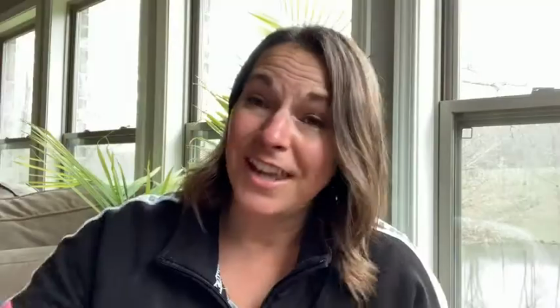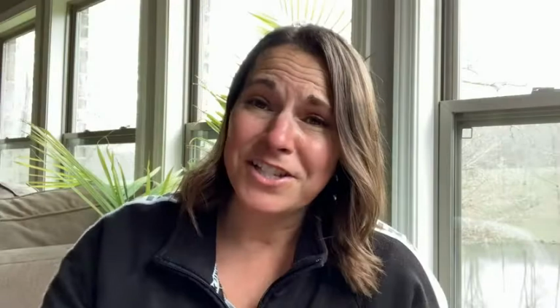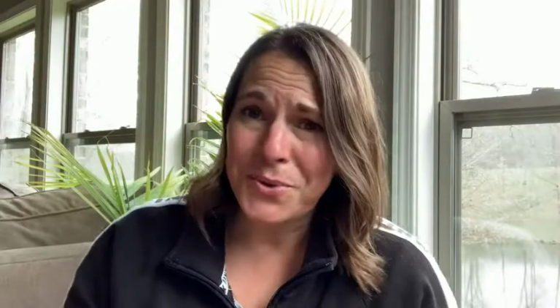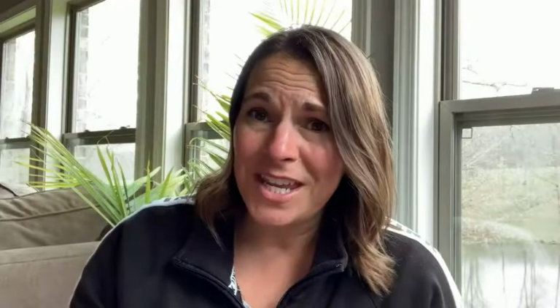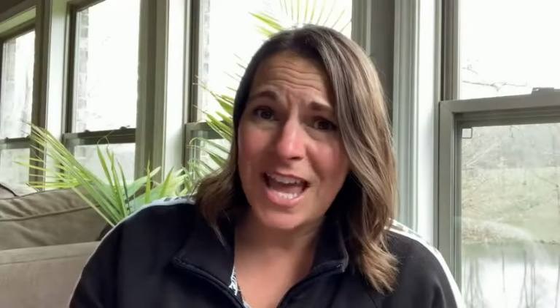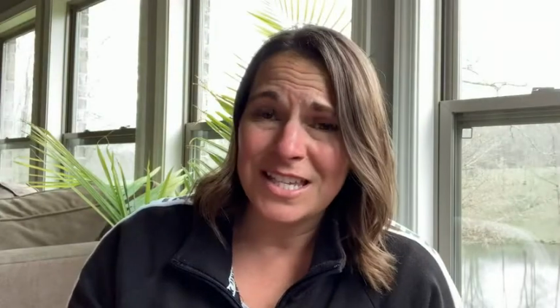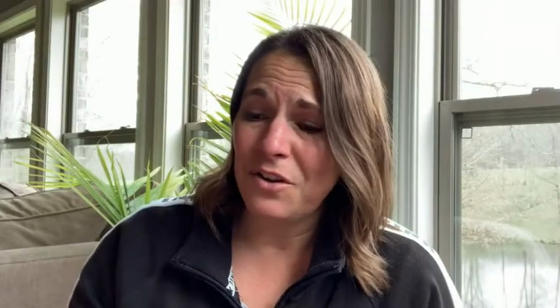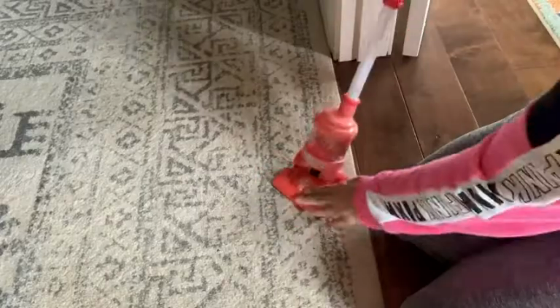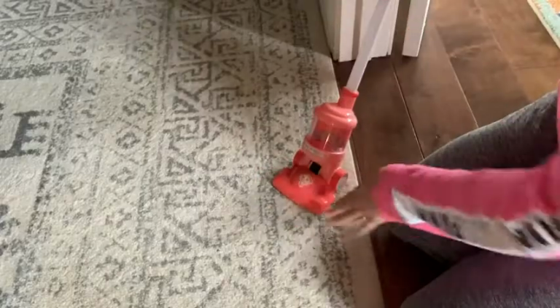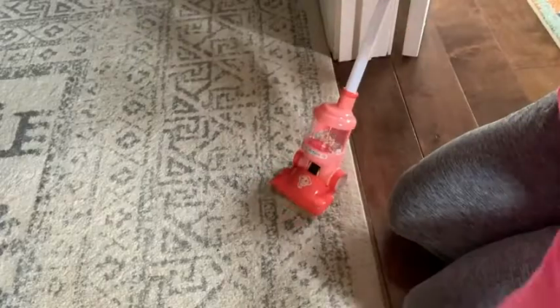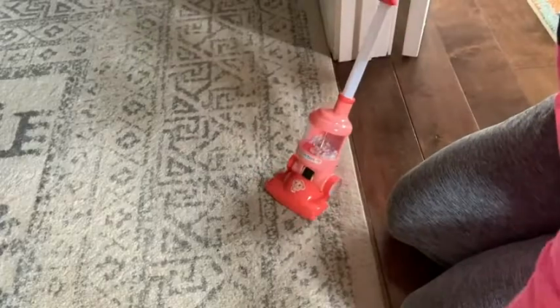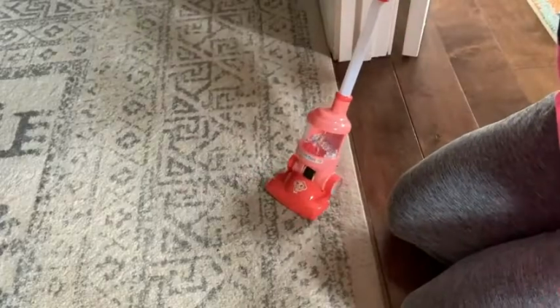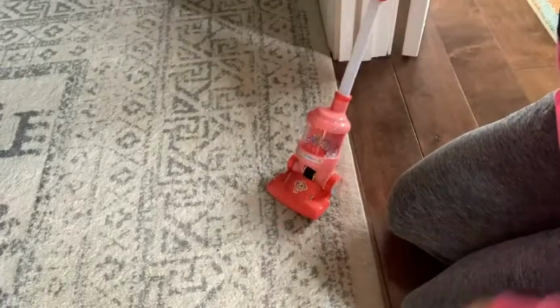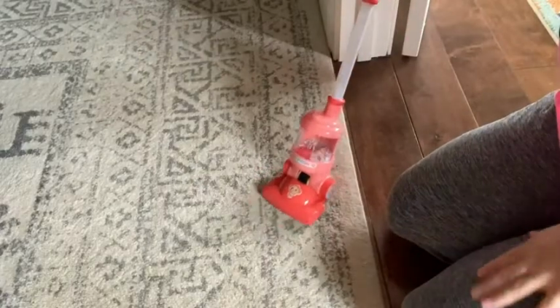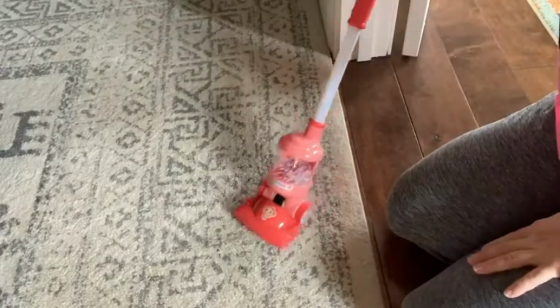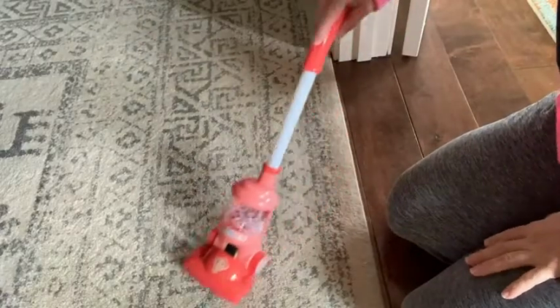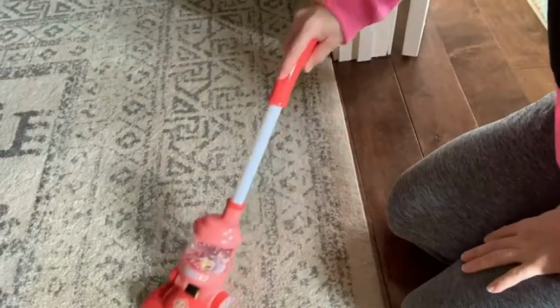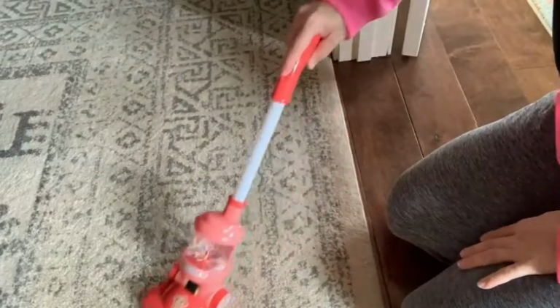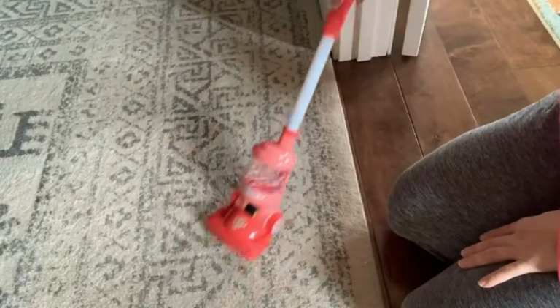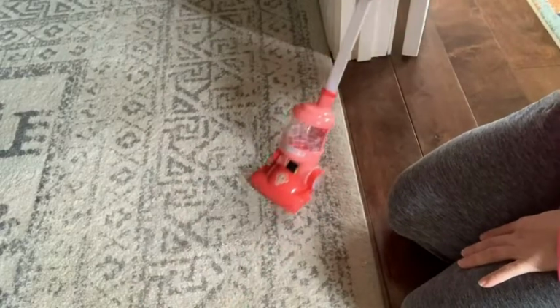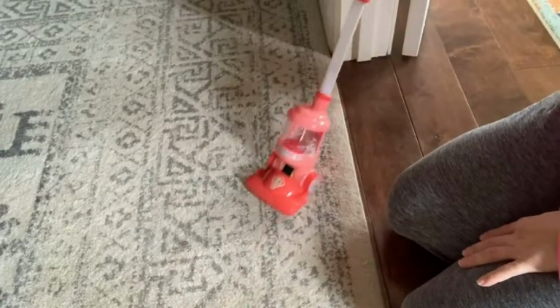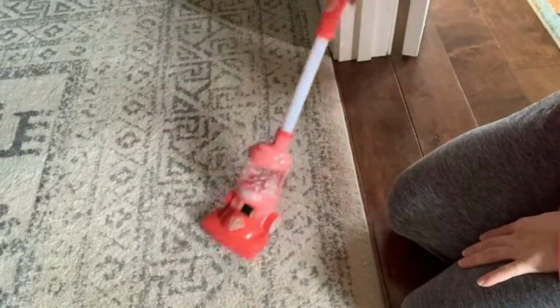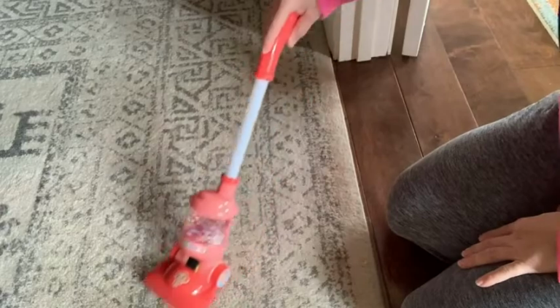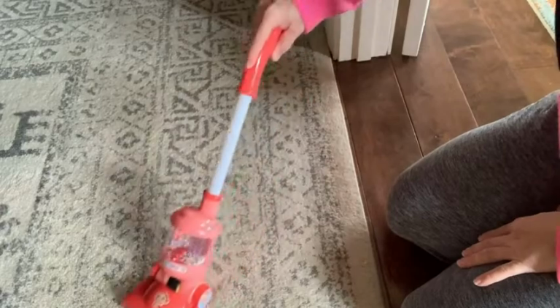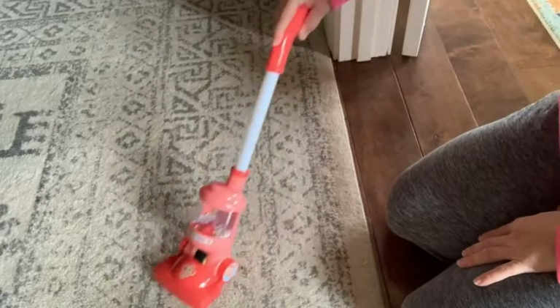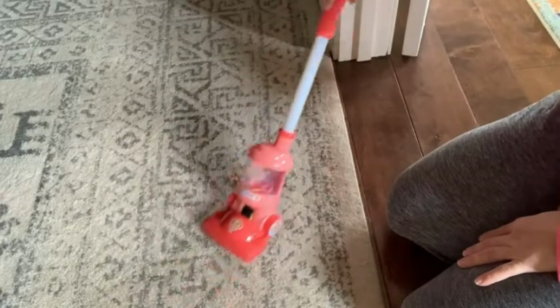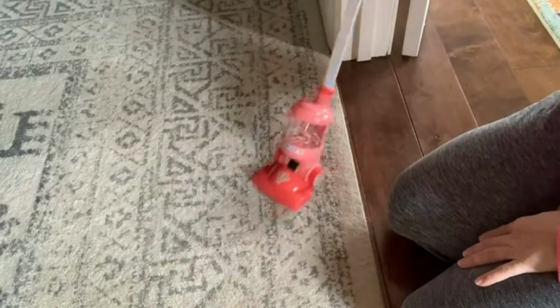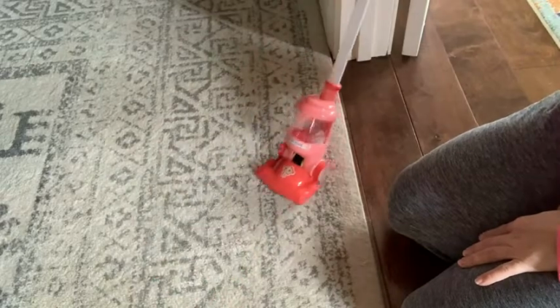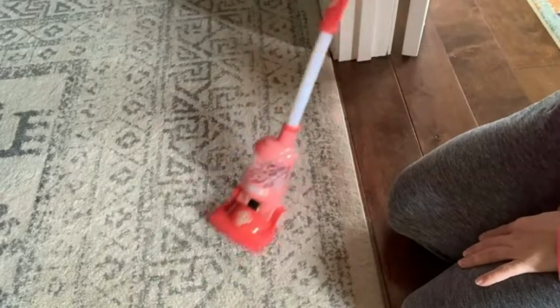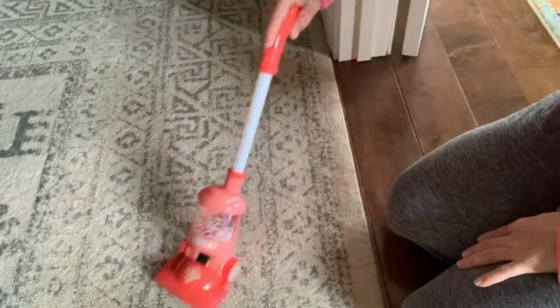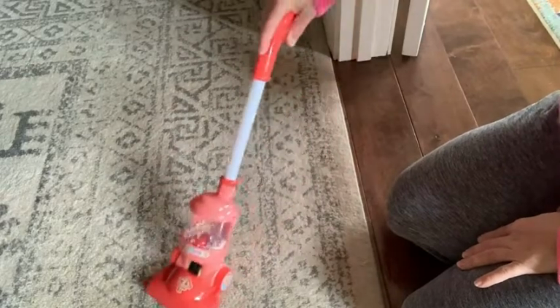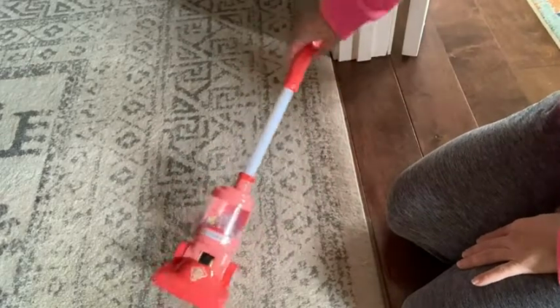It's also neat because it has this little vacuum that has these little beads, so when you push it they pop and move and make the sound like a vacuum would.